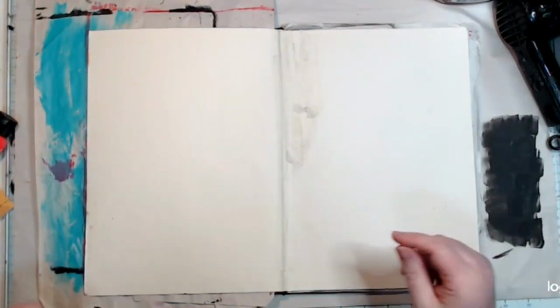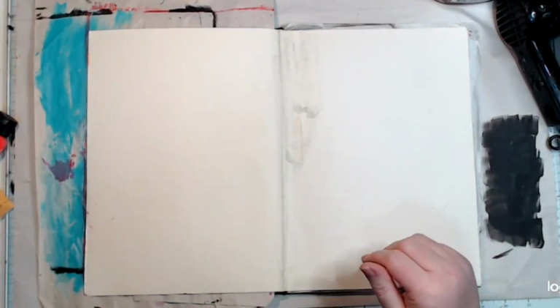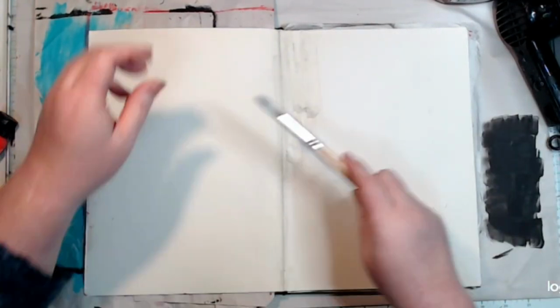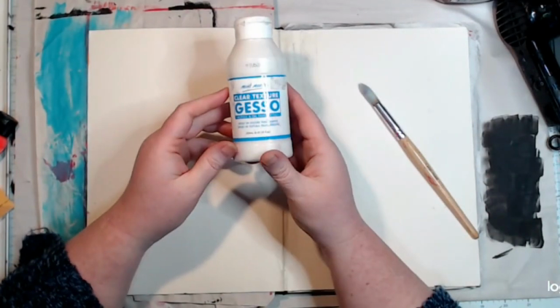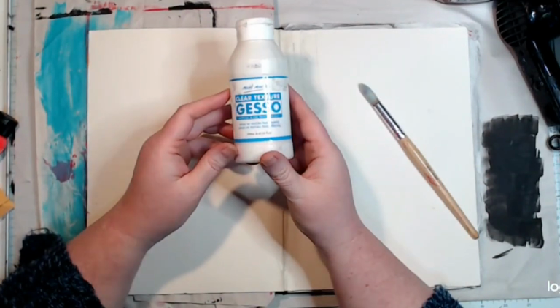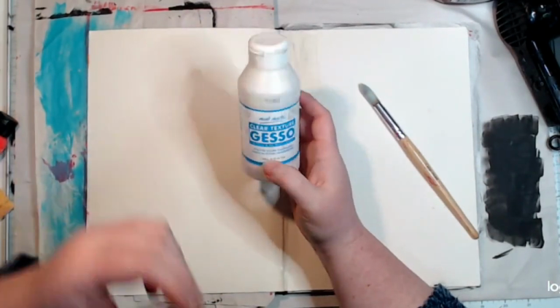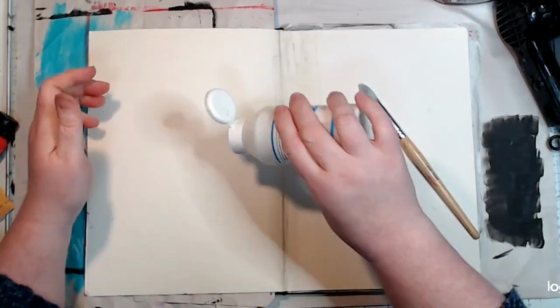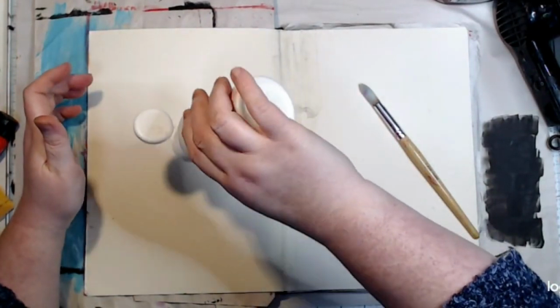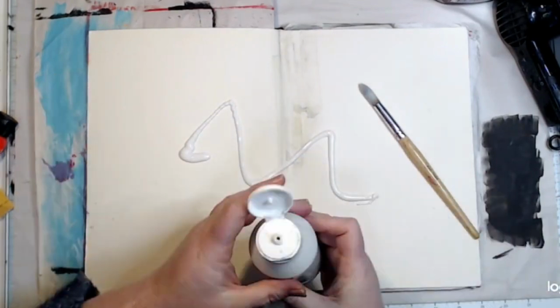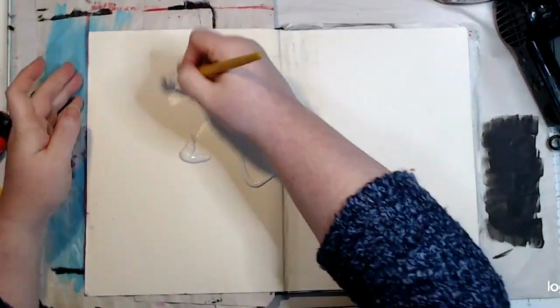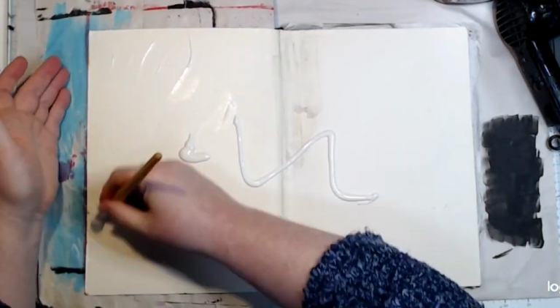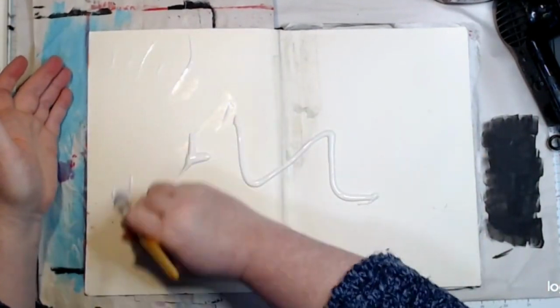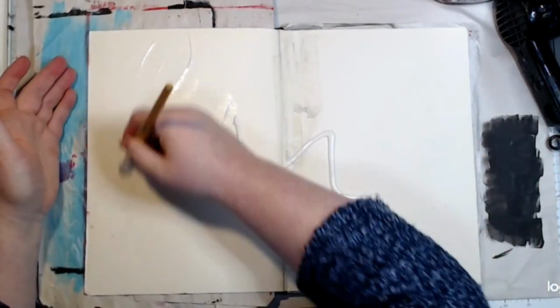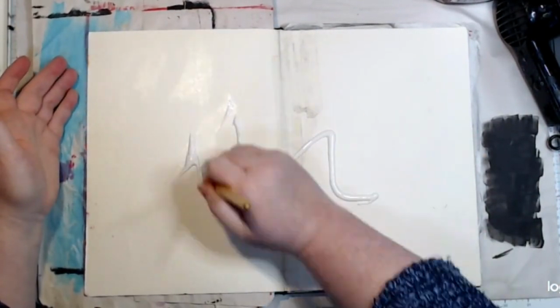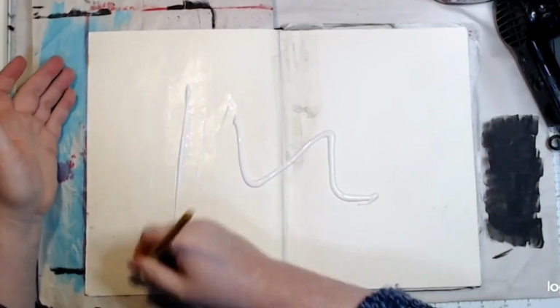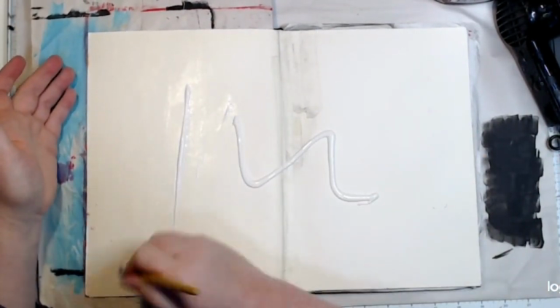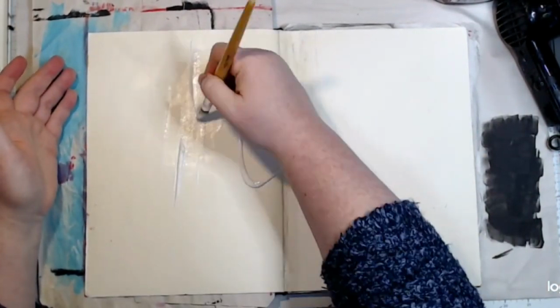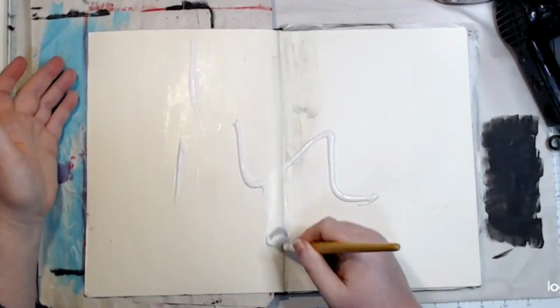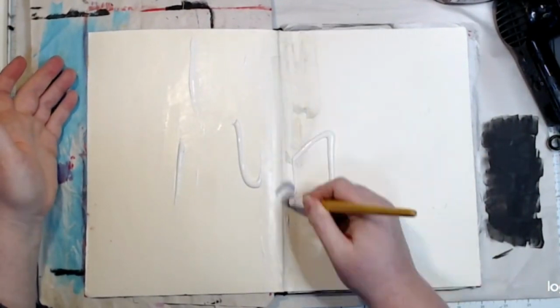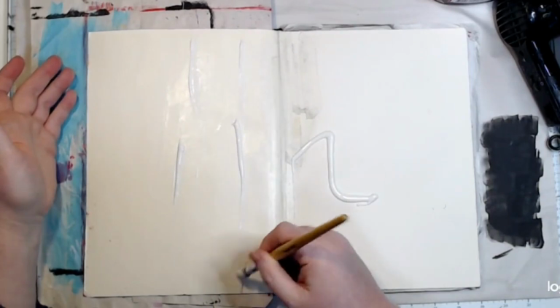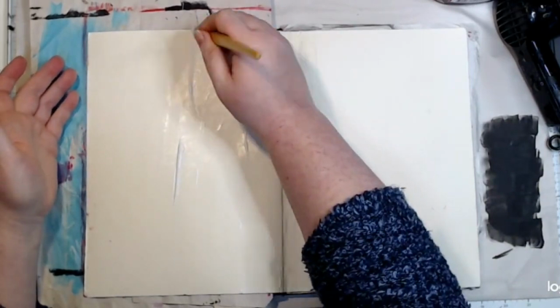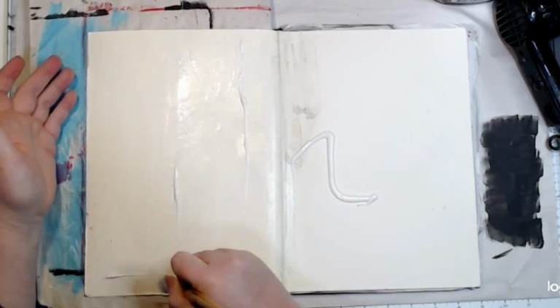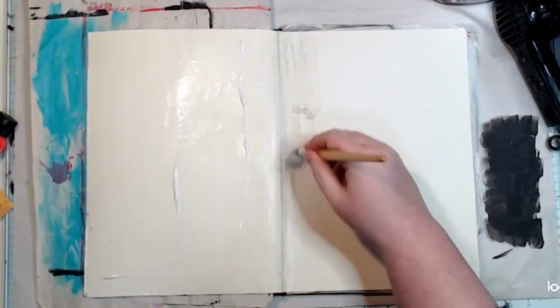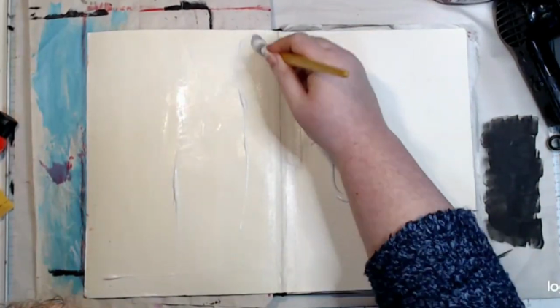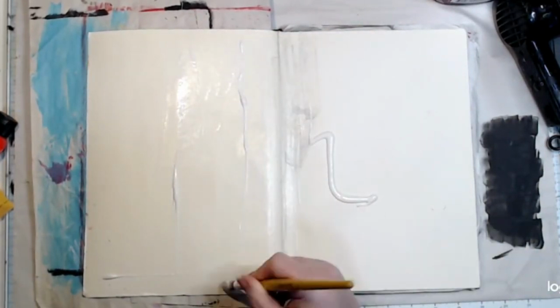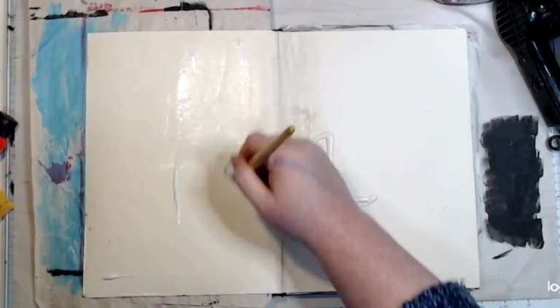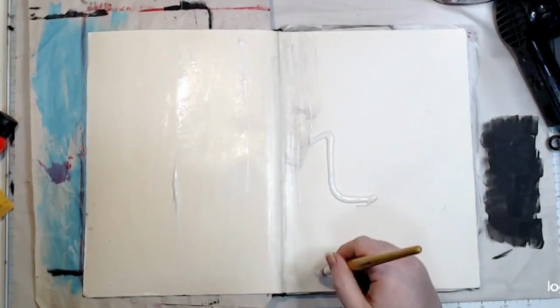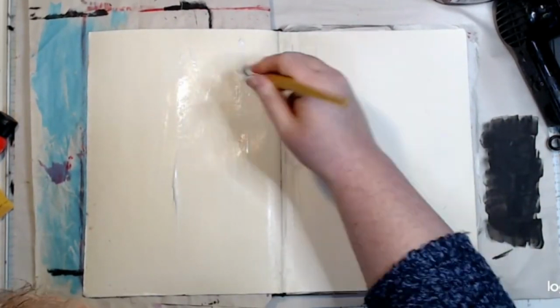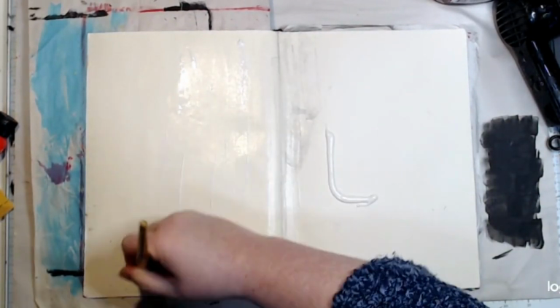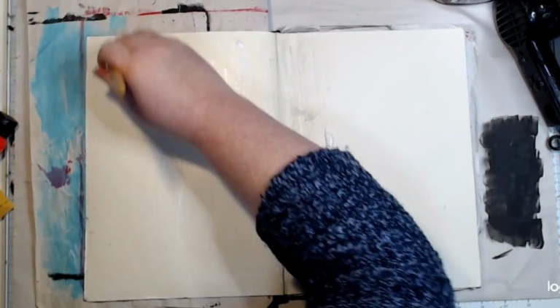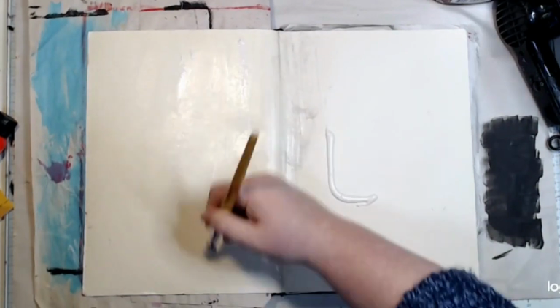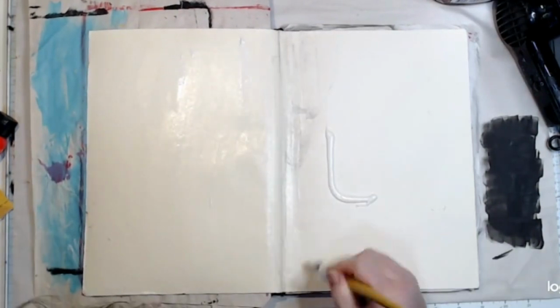Hello, it's Melinda from Alexis and Melinda's Artspace. I'm coming on with another challenge page today from the Follow the Rainbow Challenge, hosted by Creative Warriors, which is a Facebook group run by Michelle Grant.